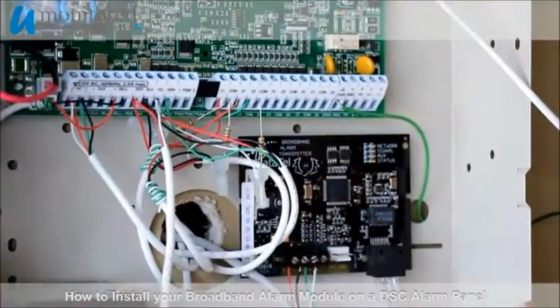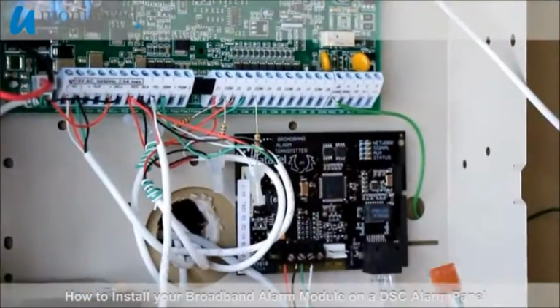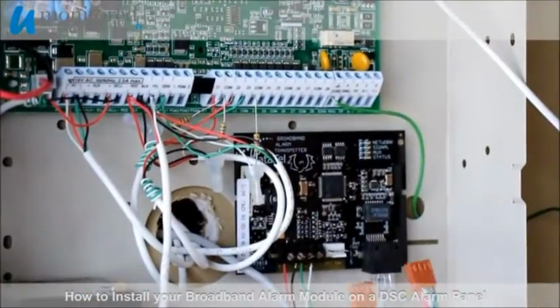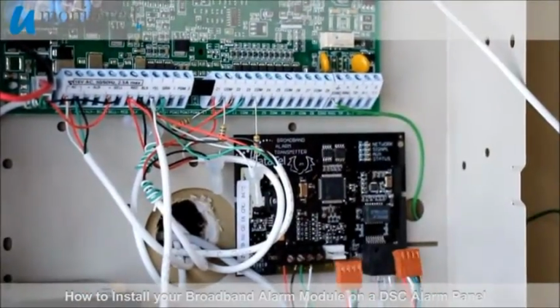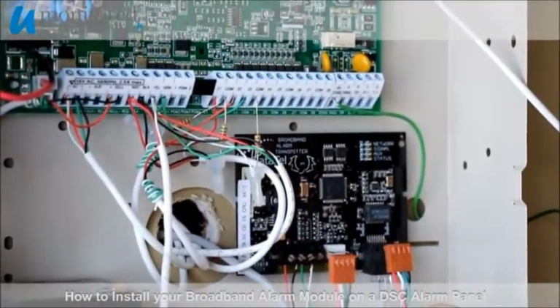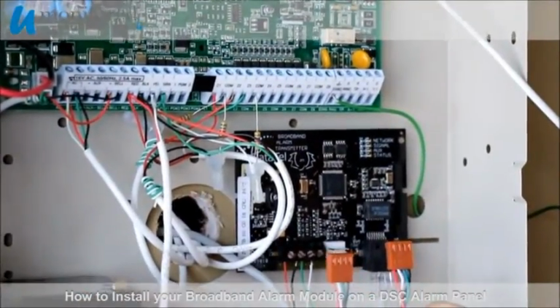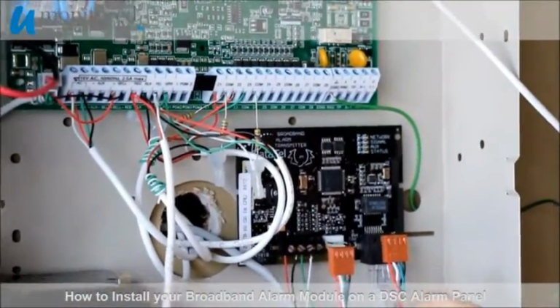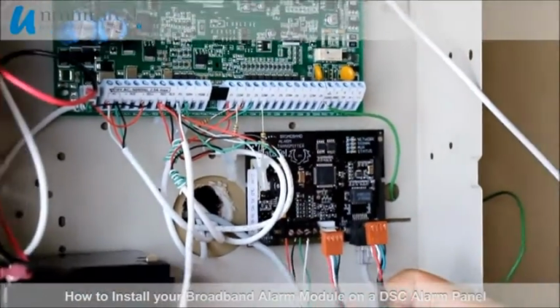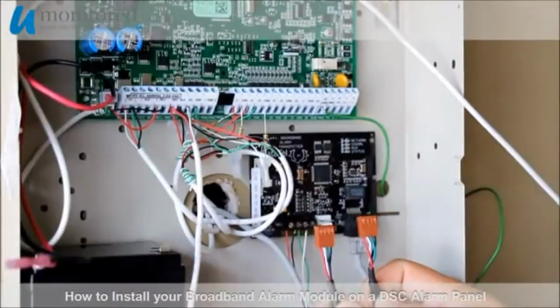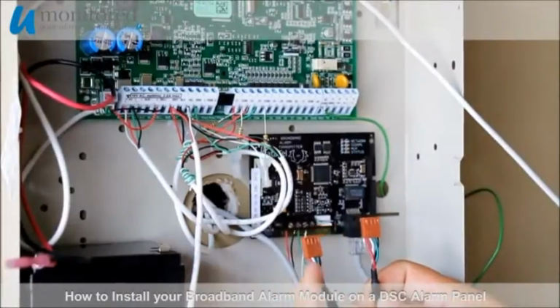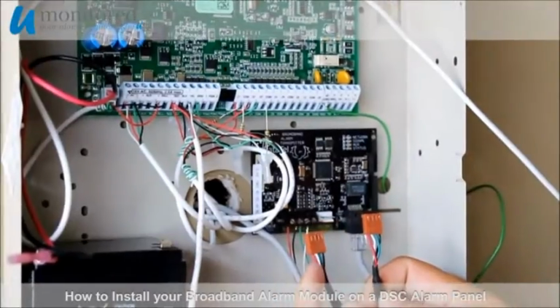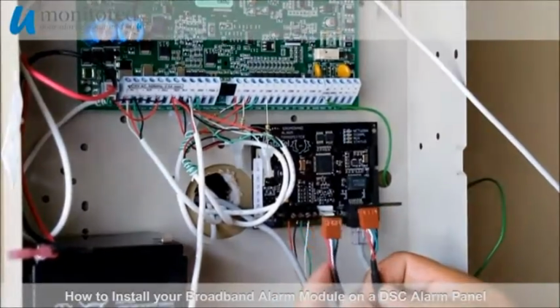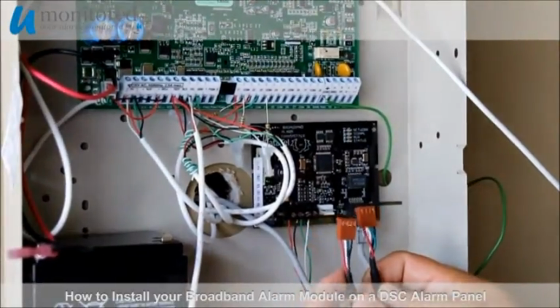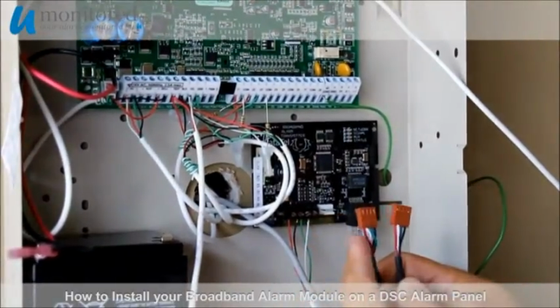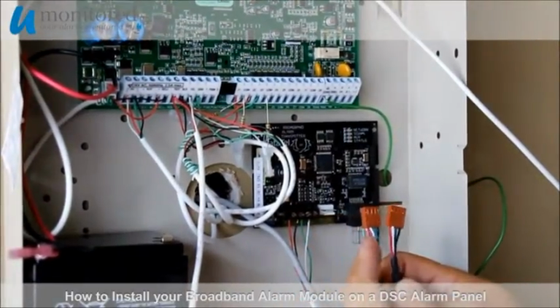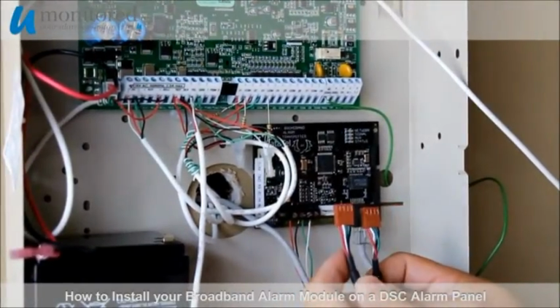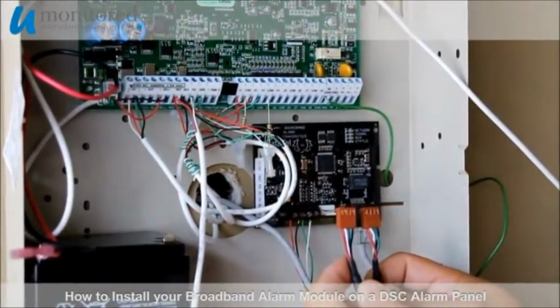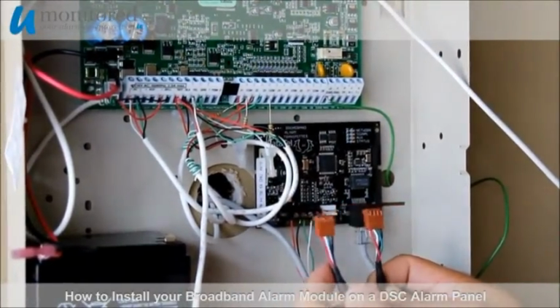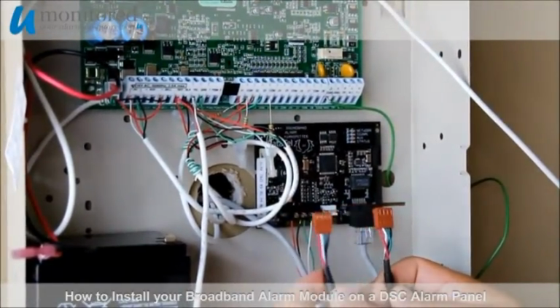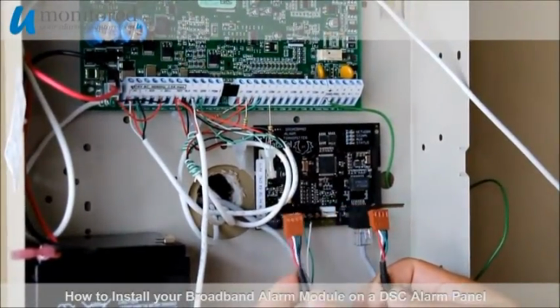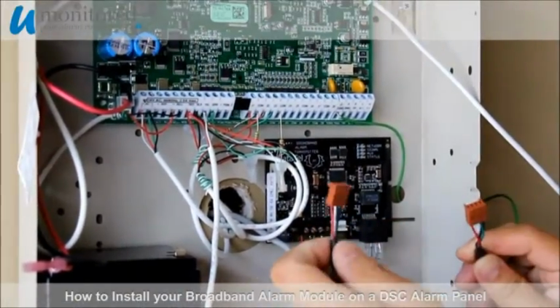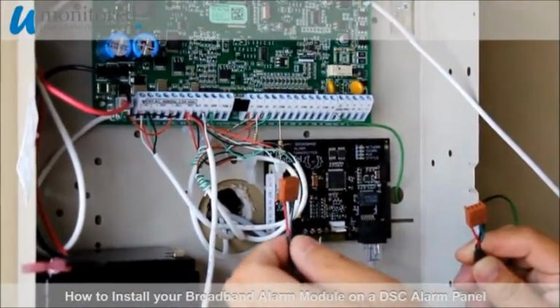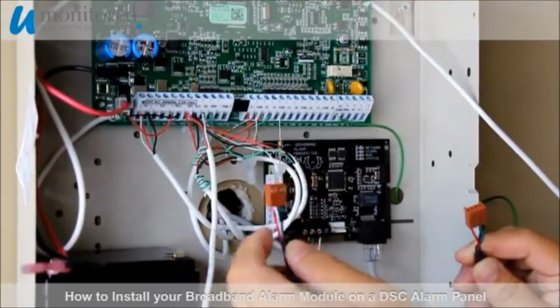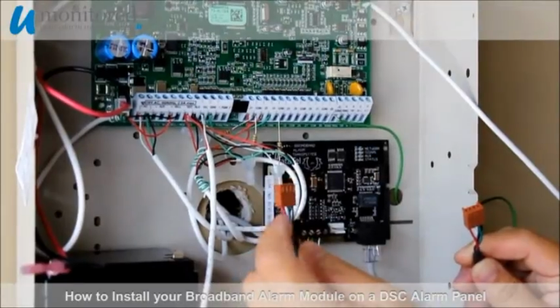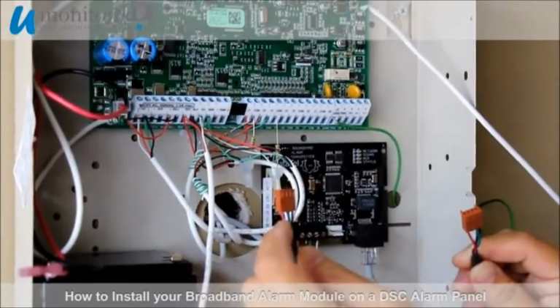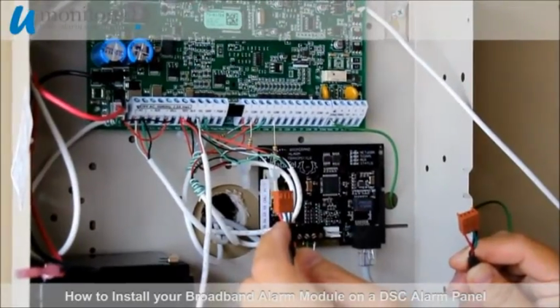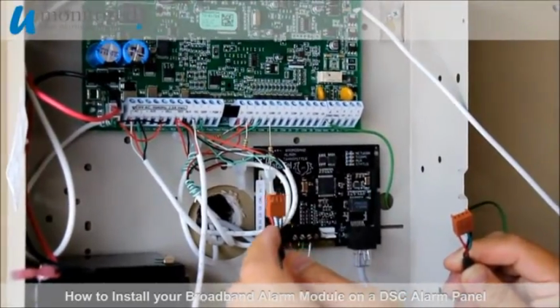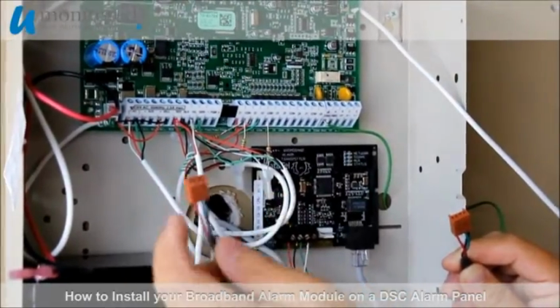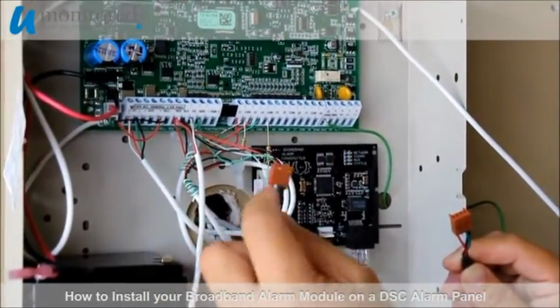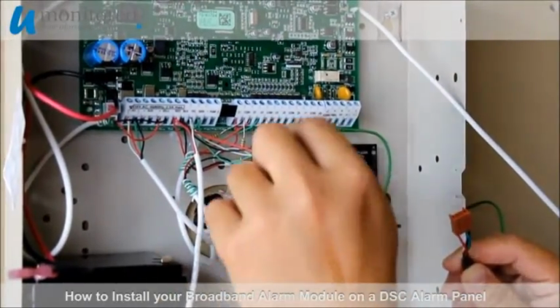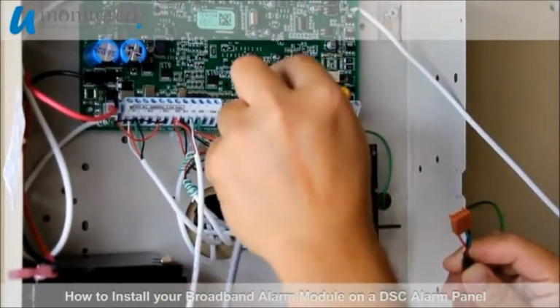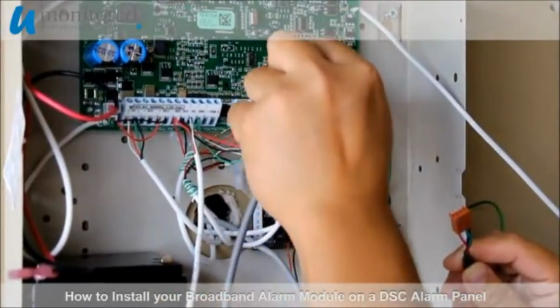And now we'll plug in our PC link data cable. It is very important that the red wire on the plugs is on the left hand side on both the alarm panel and the broadband alarm module.